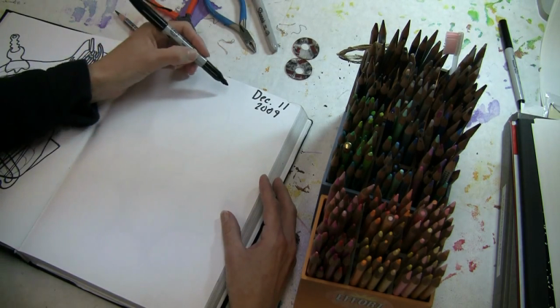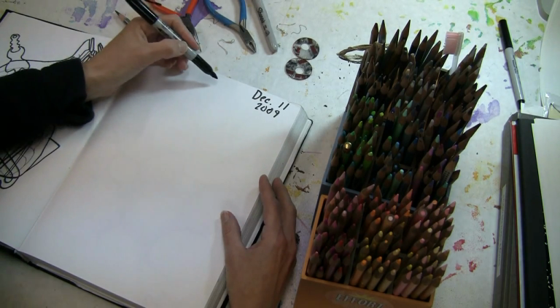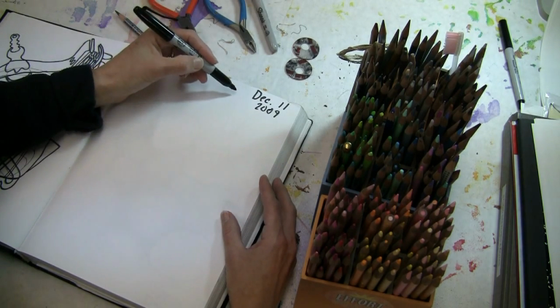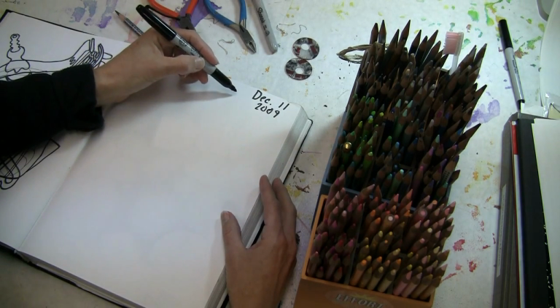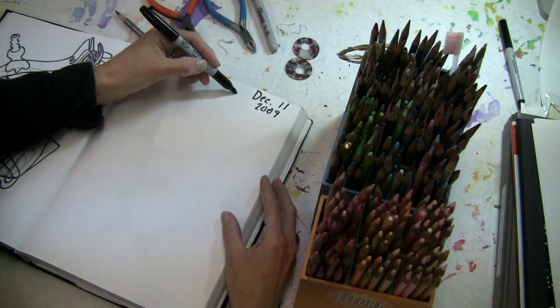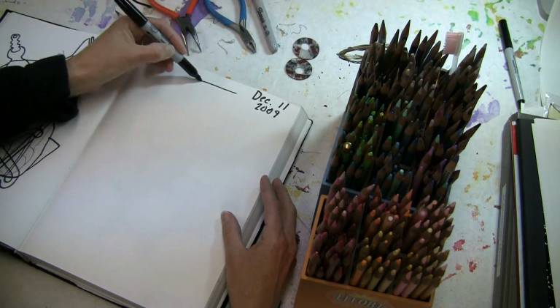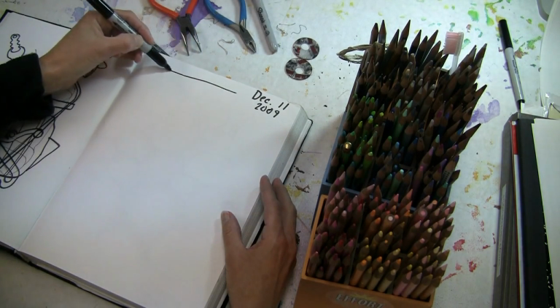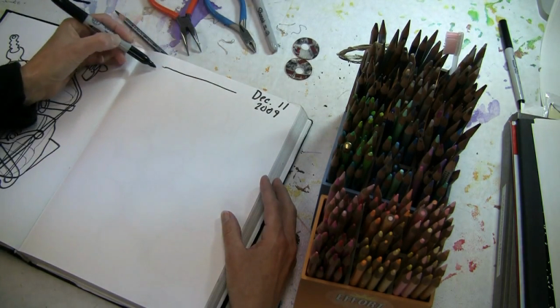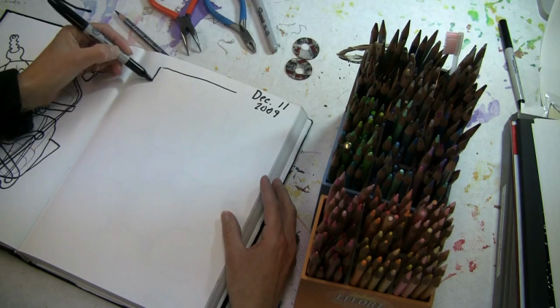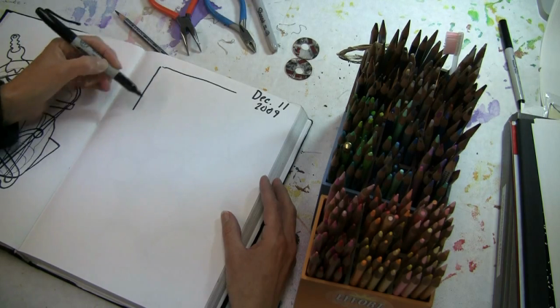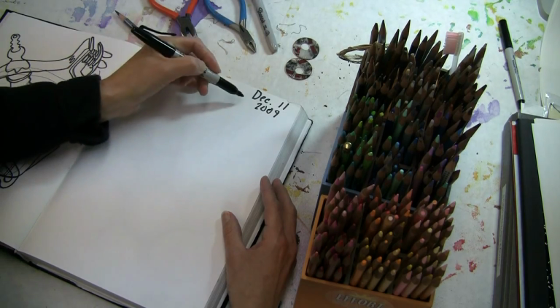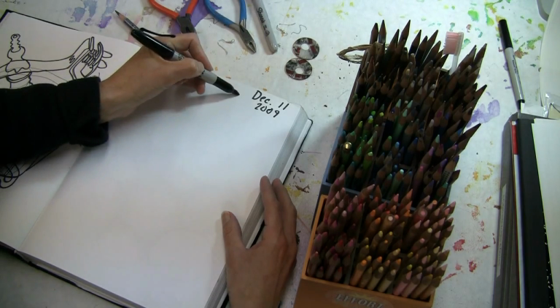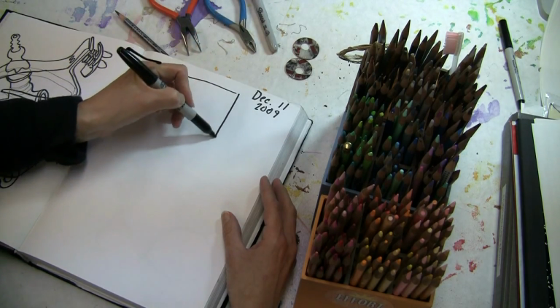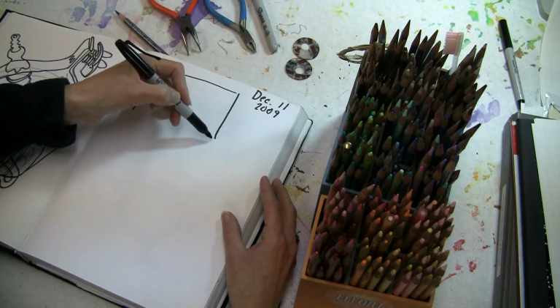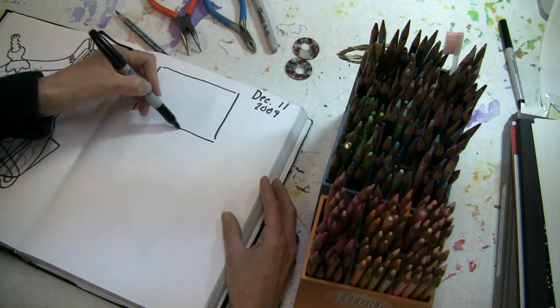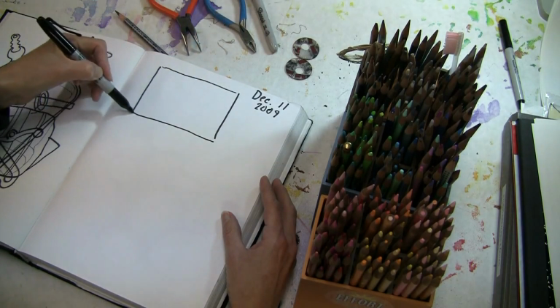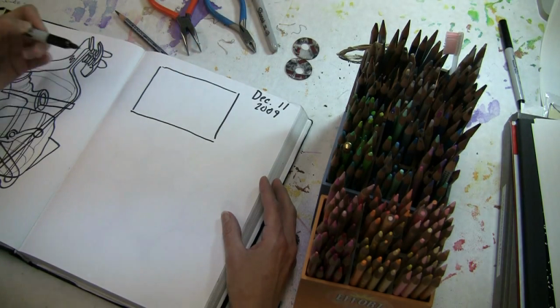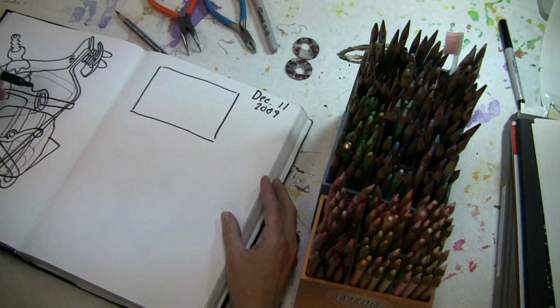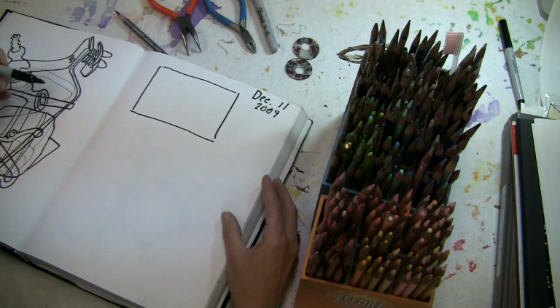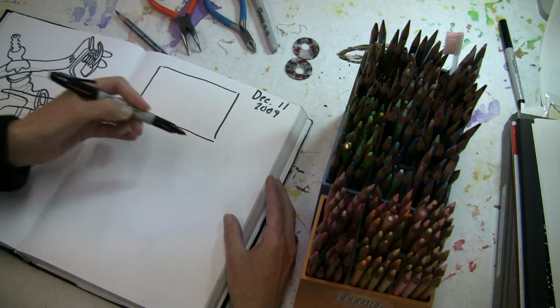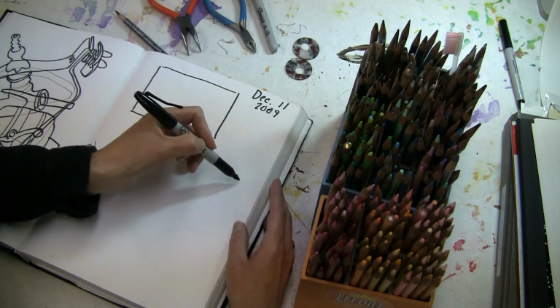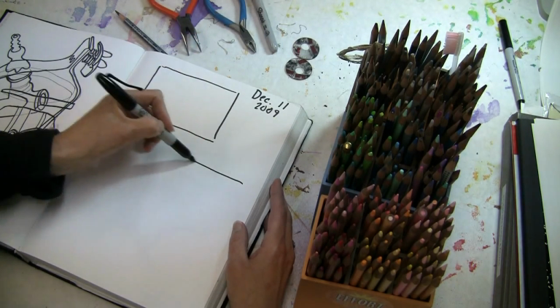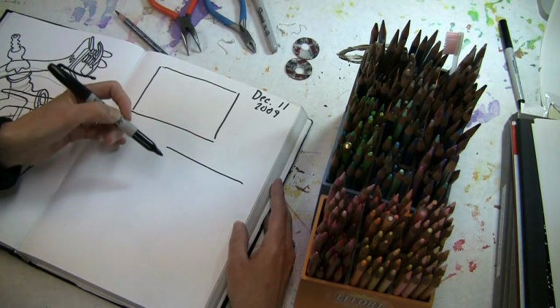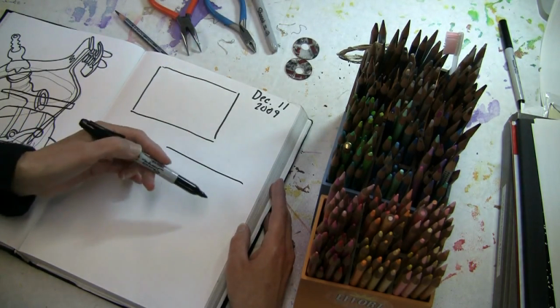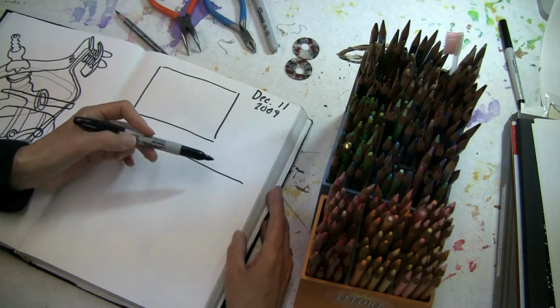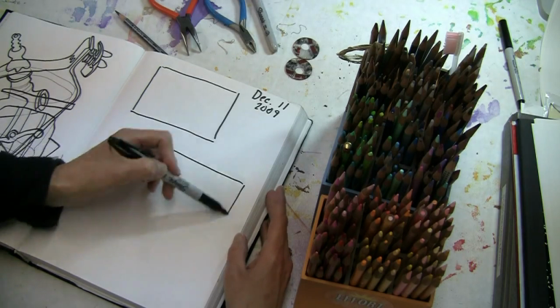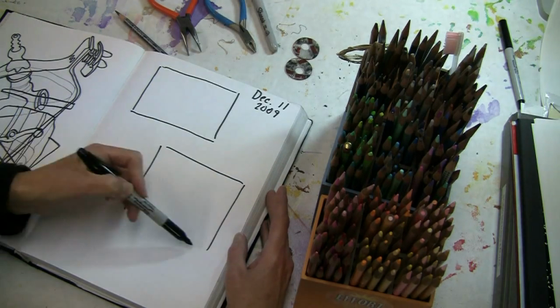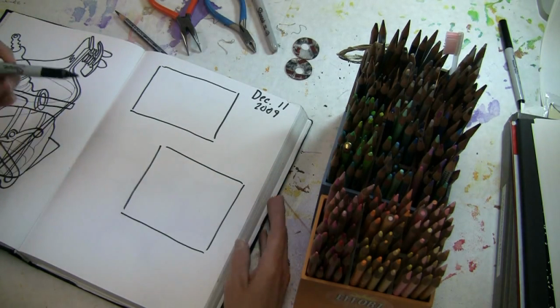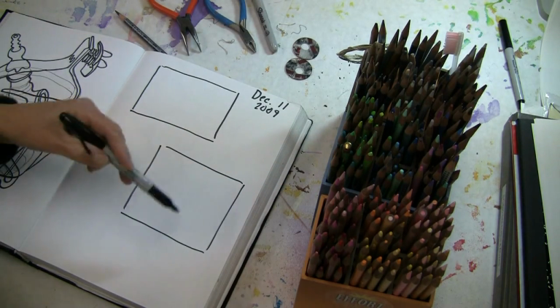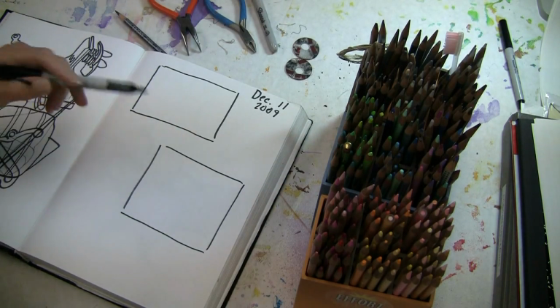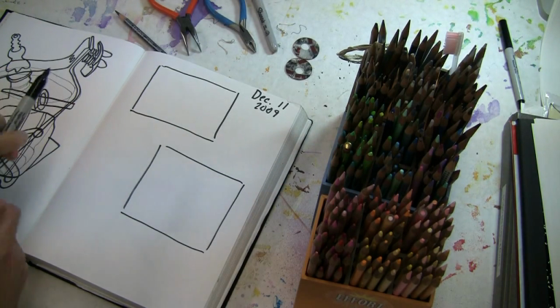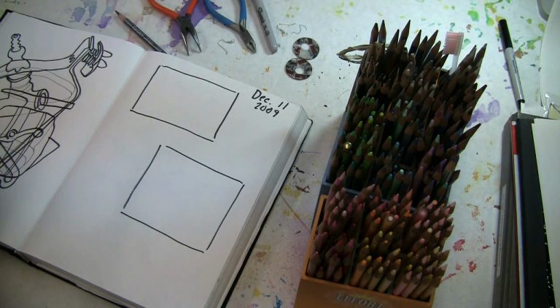We're going to work in a few areas. I'm going to make some squares for you to be able to see. I'm going to use colored pencils. You can work in whatever shapes you want.